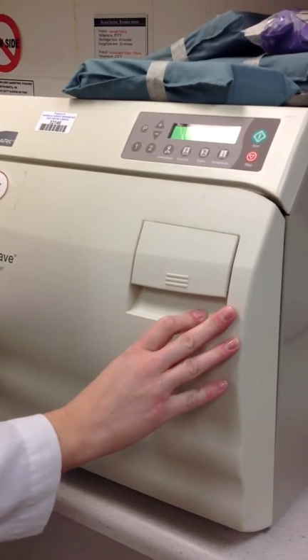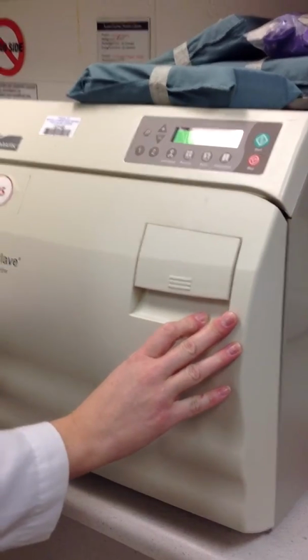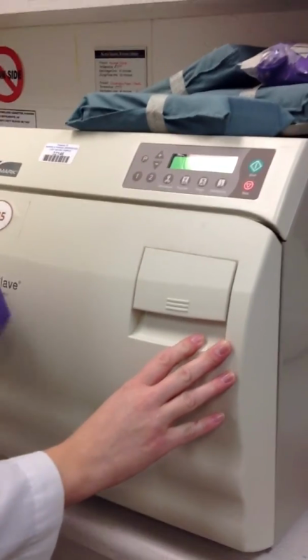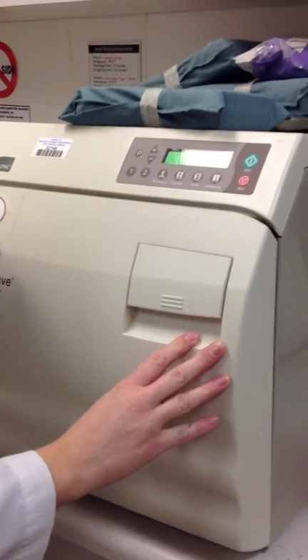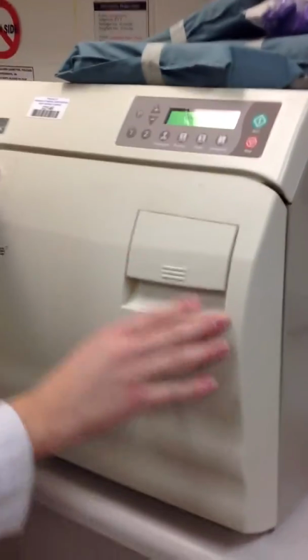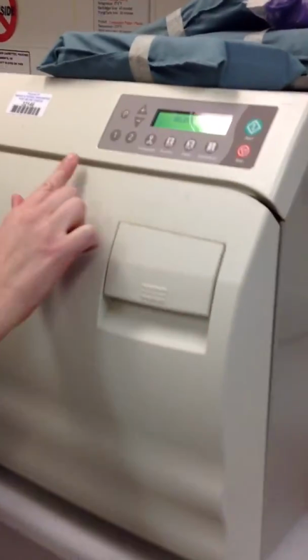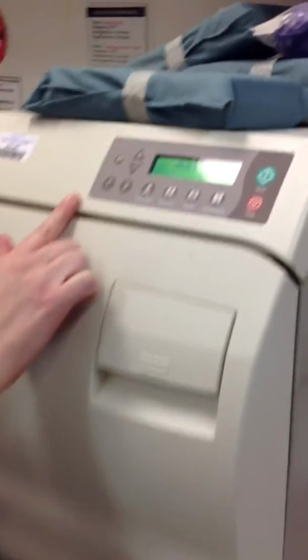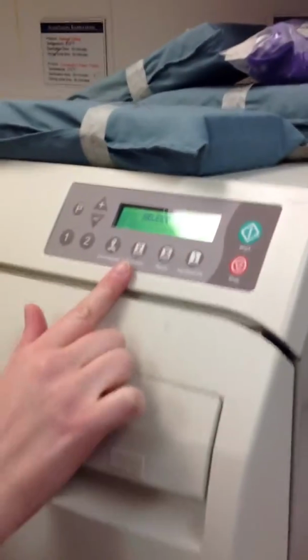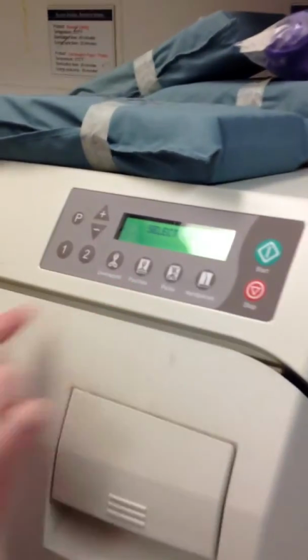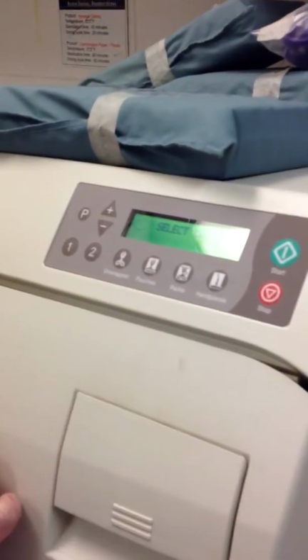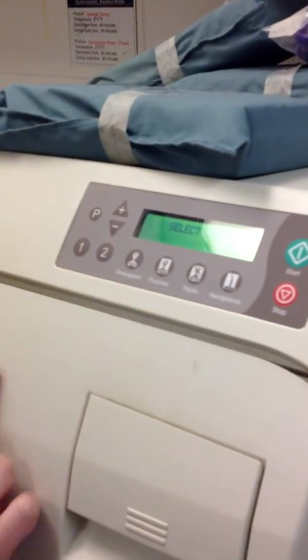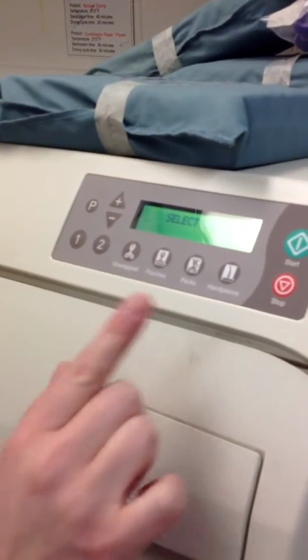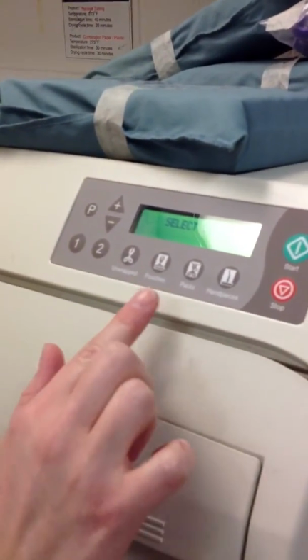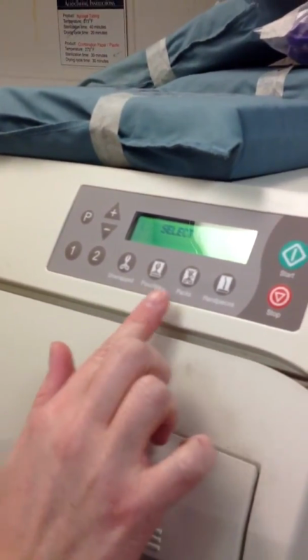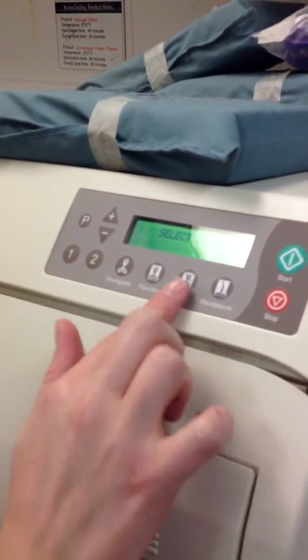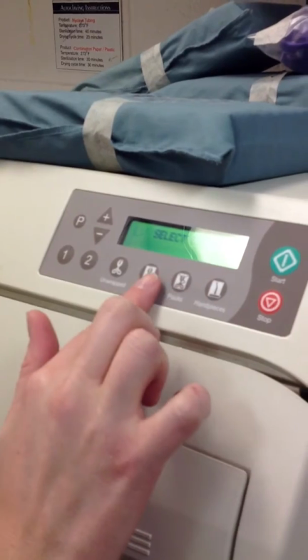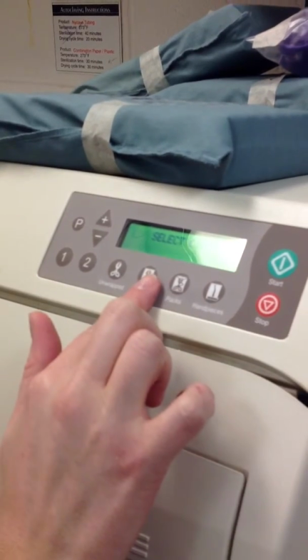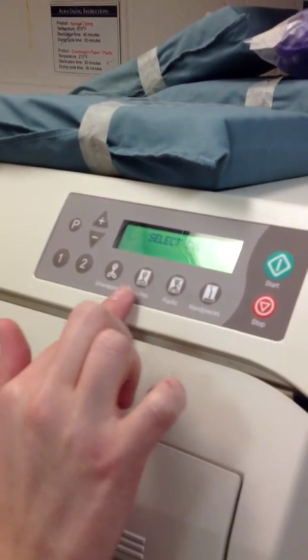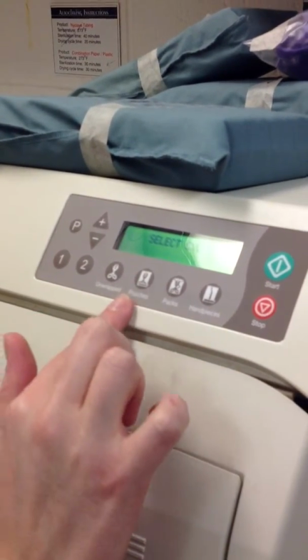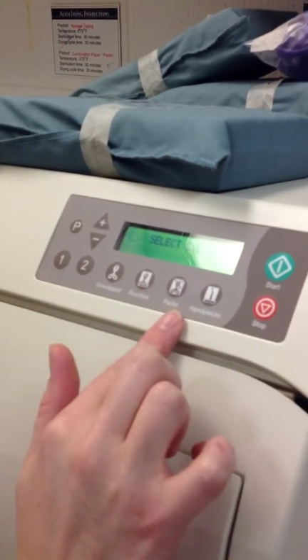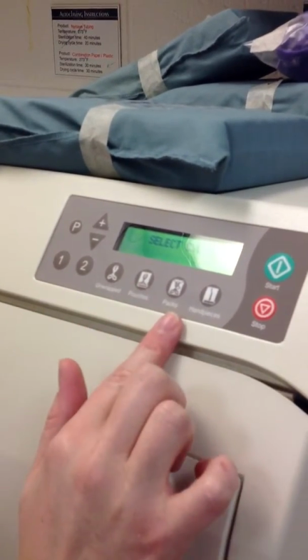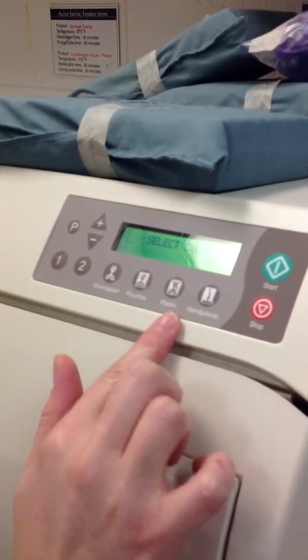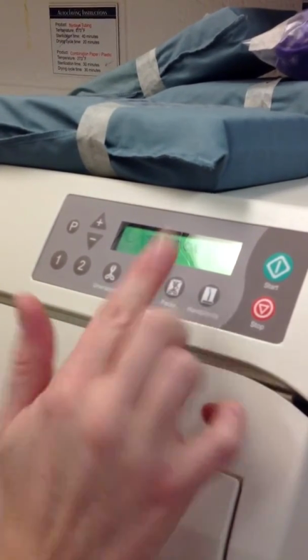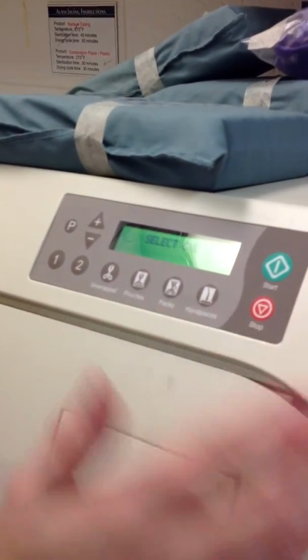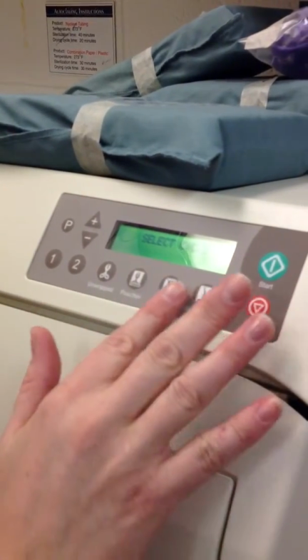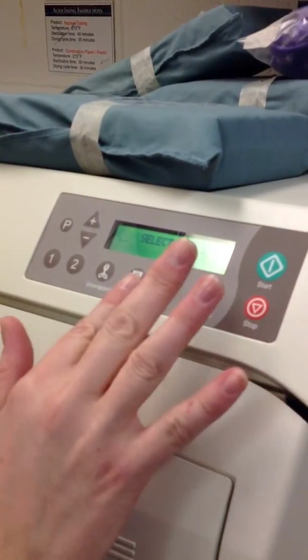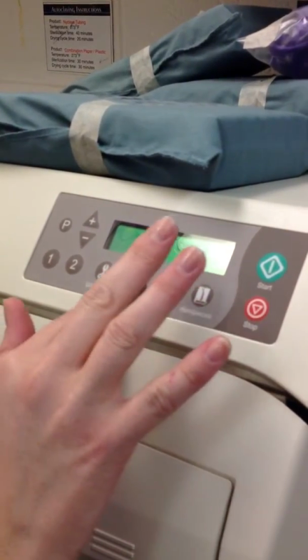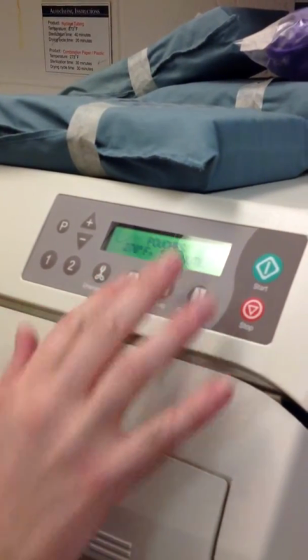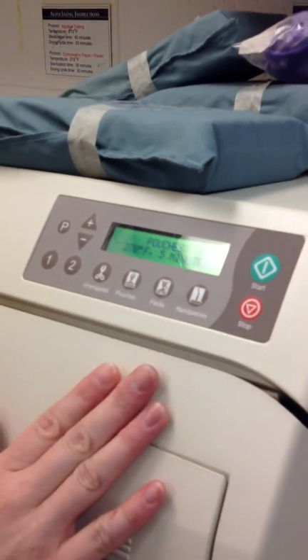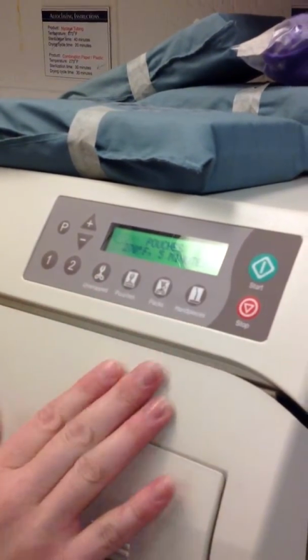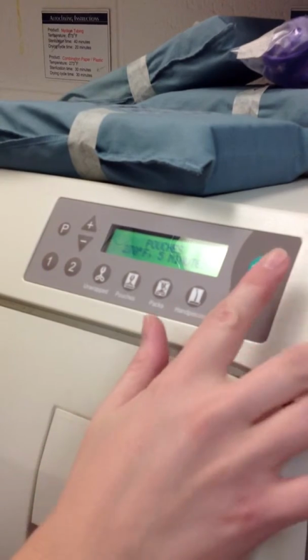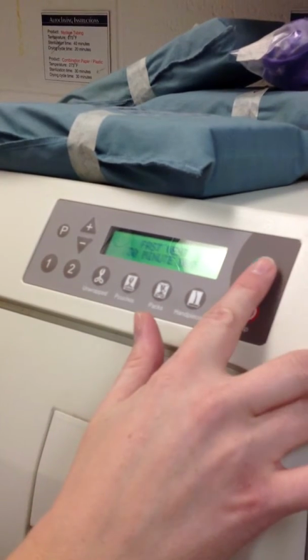Once it's locked, you're going to come up to the control panel. You'll select either pouches or packs — doesn't really matter — and you'll hit start.